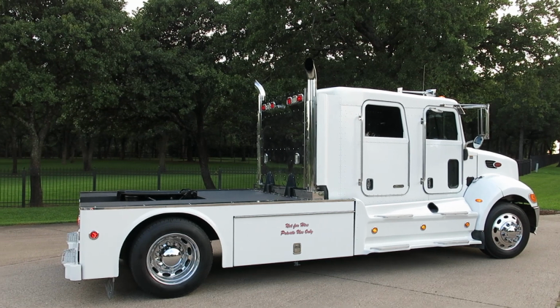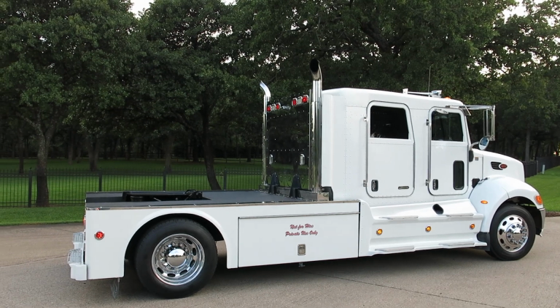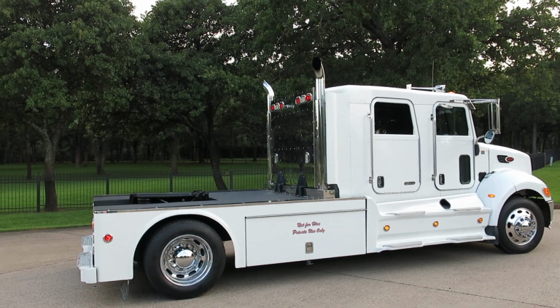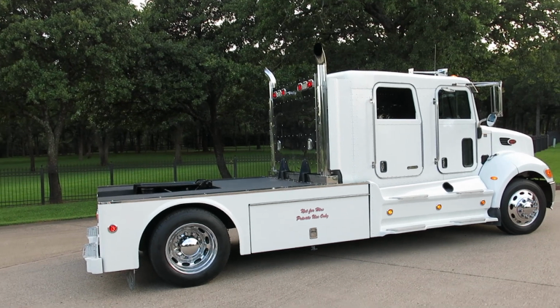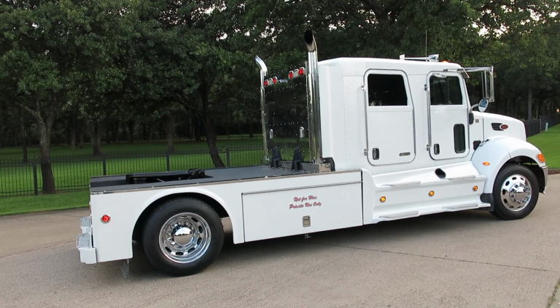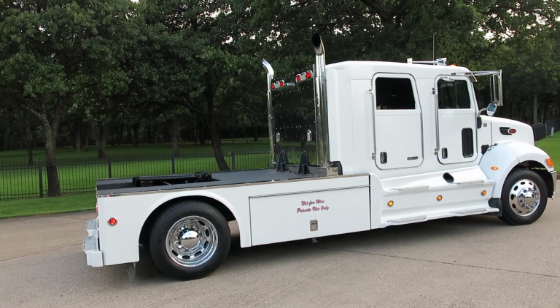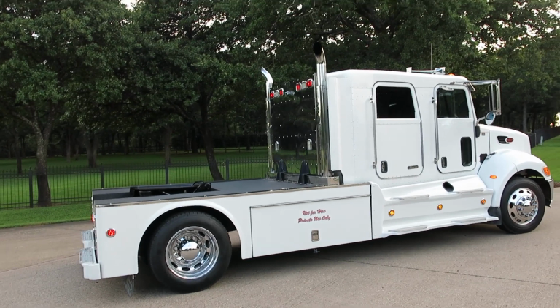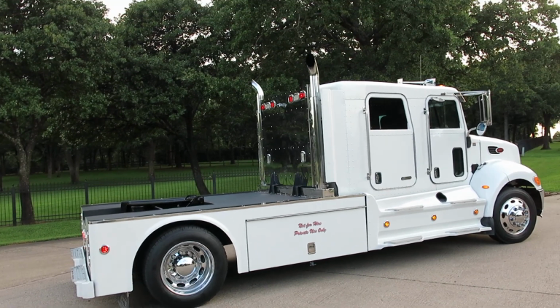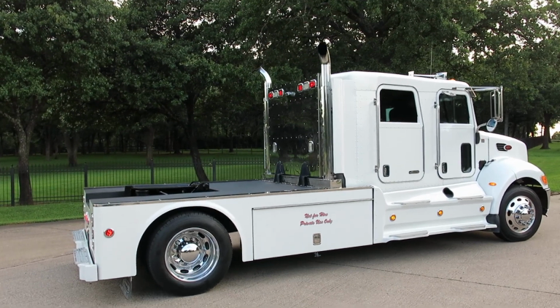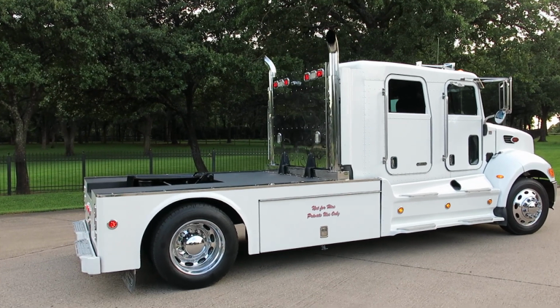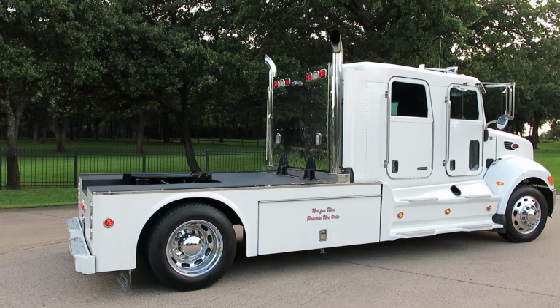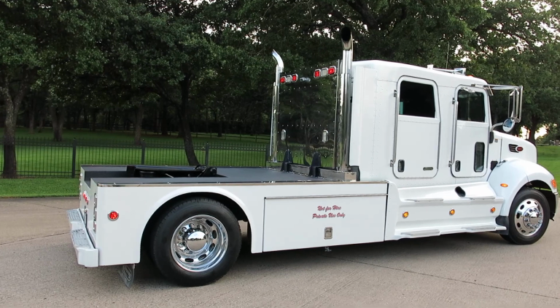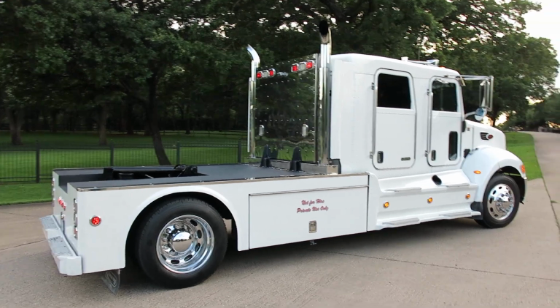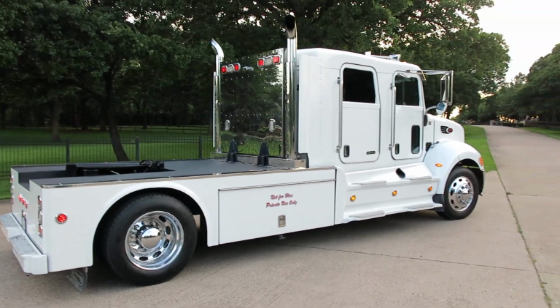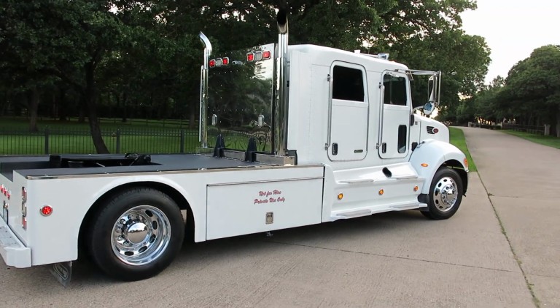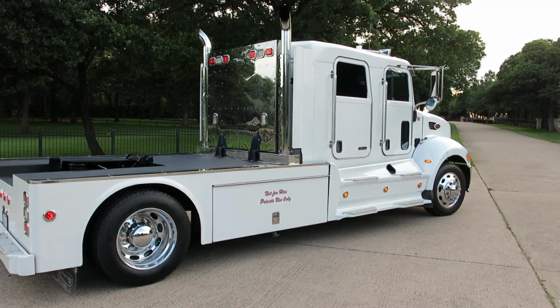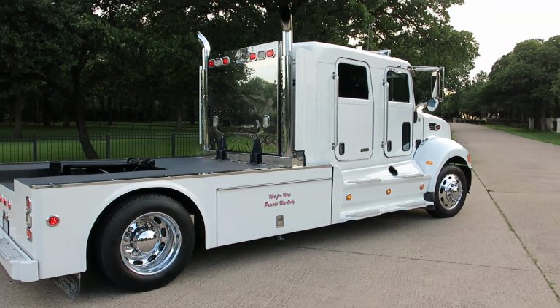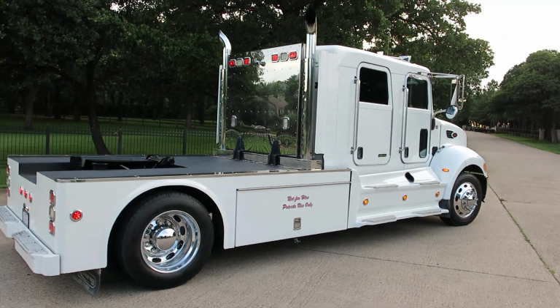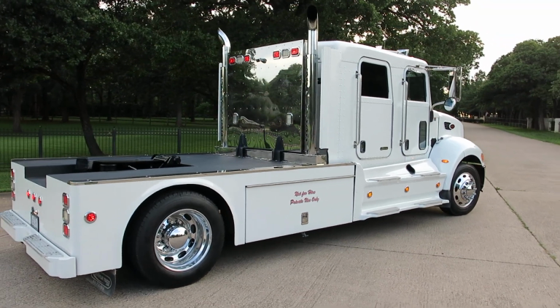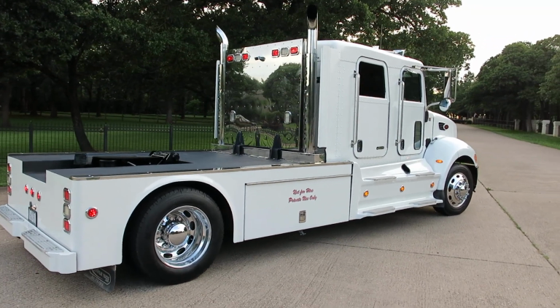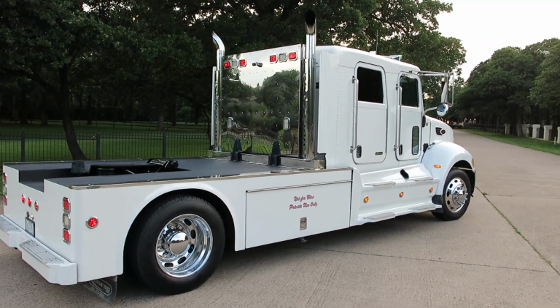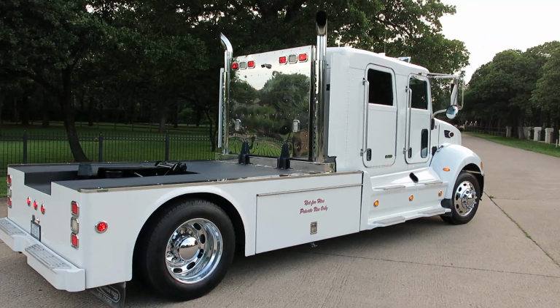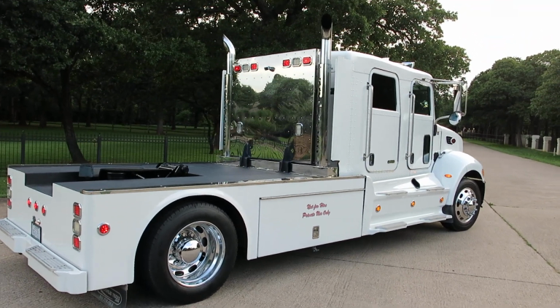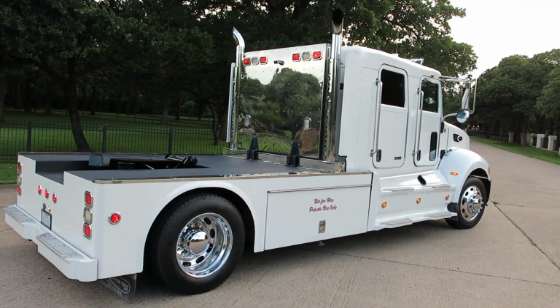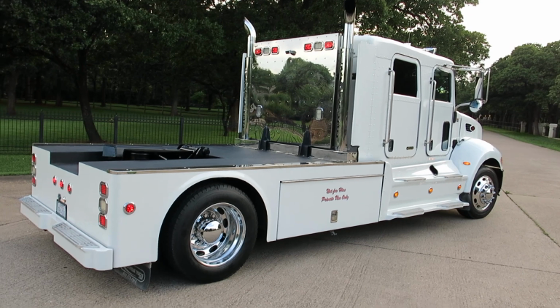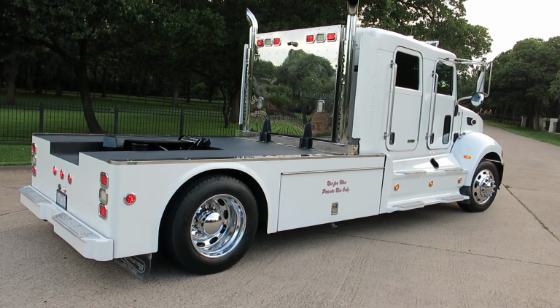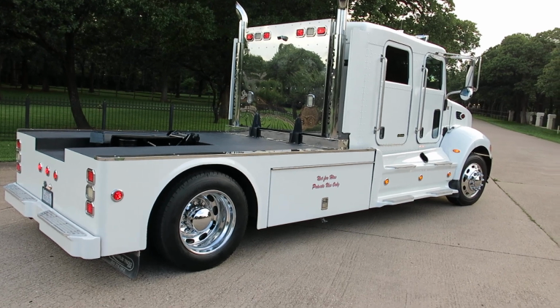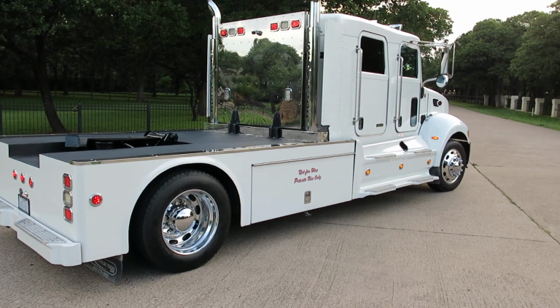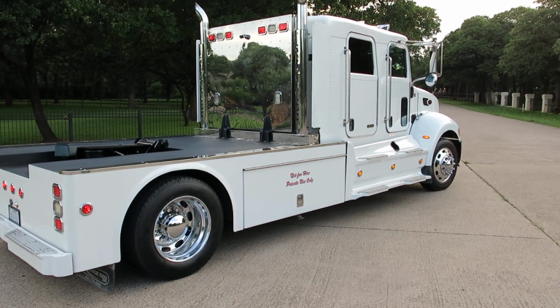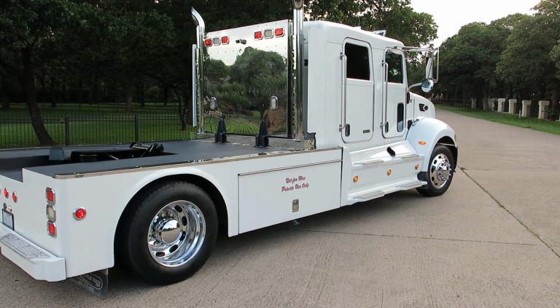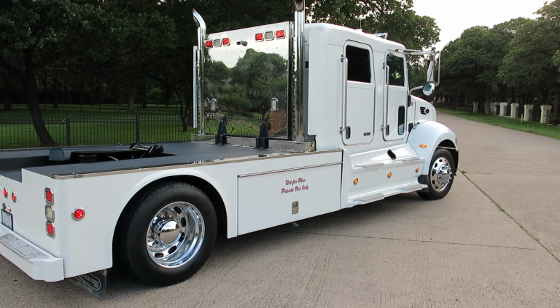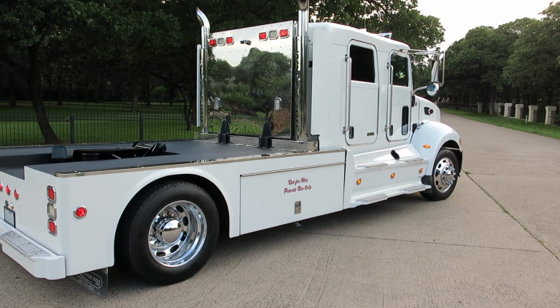Hello folks, Bronco Bob here with Texas Best Used Motorcycles. Here today to show you the ultimate RV puller or horse trailer puller. This is a 2008 Peterbilt 335.